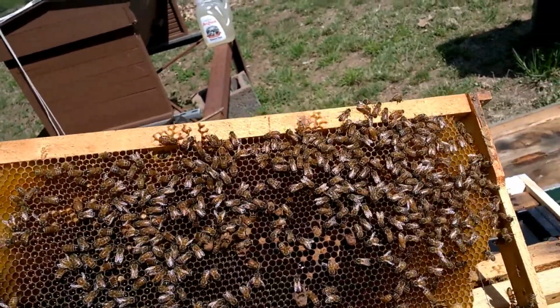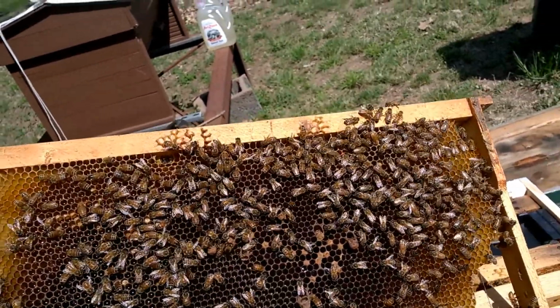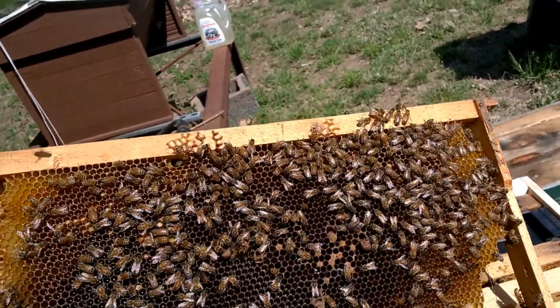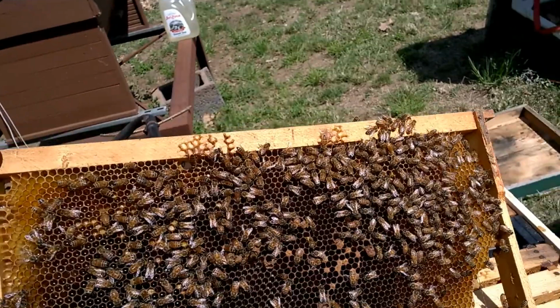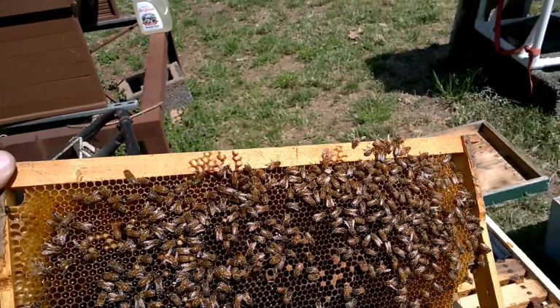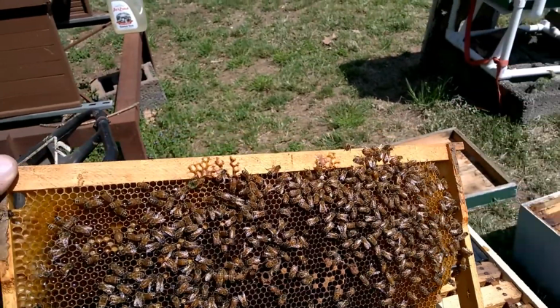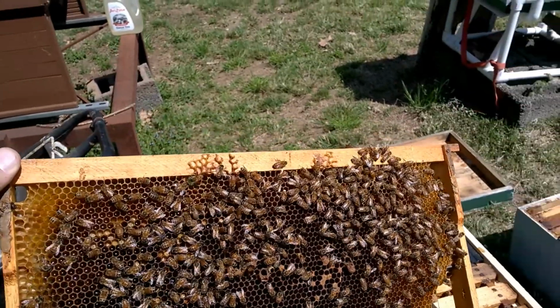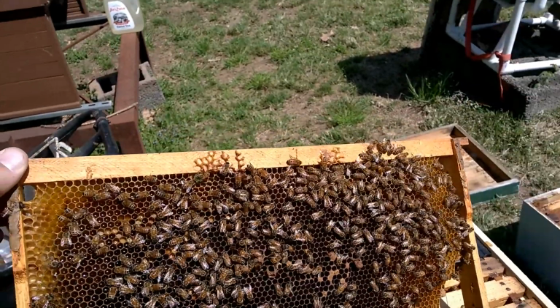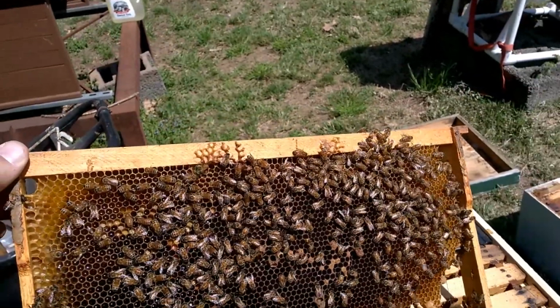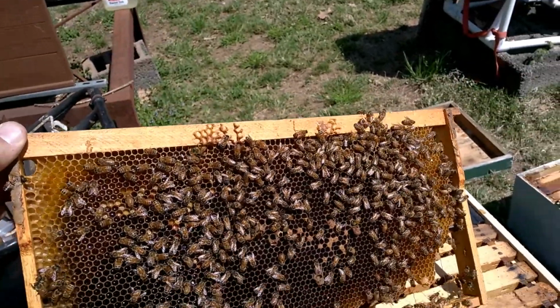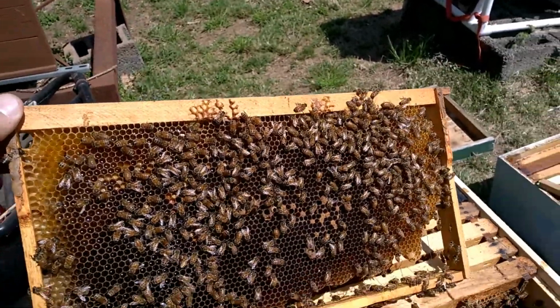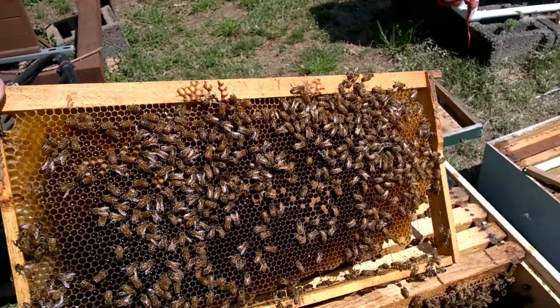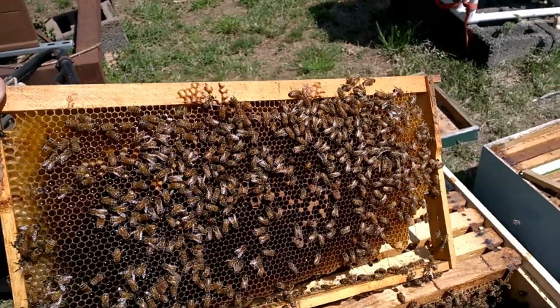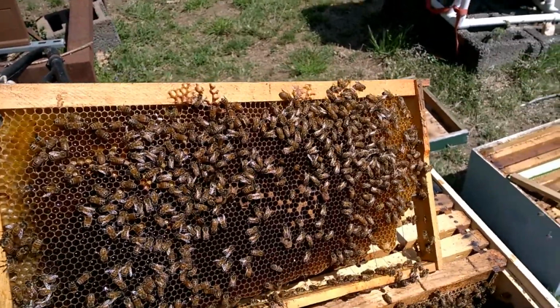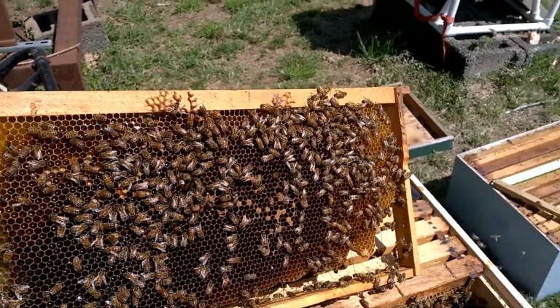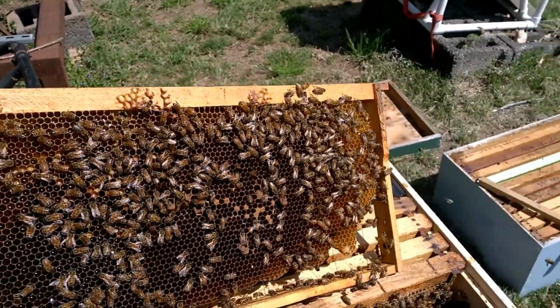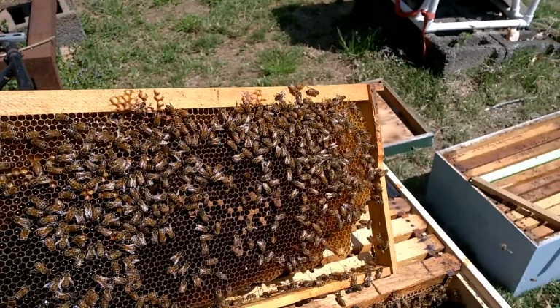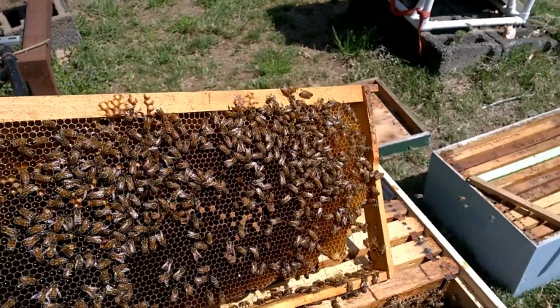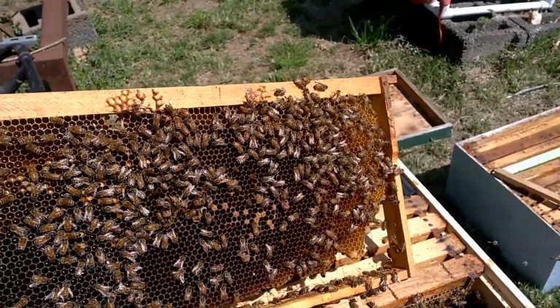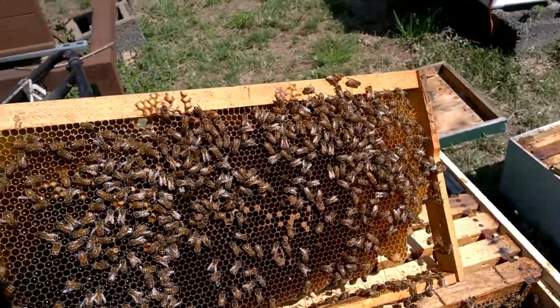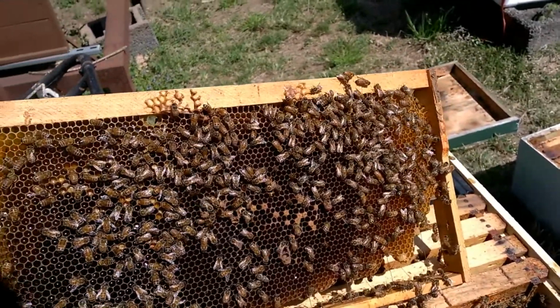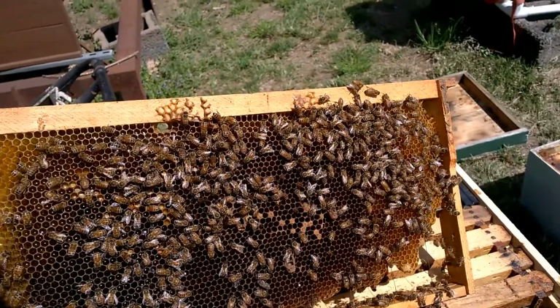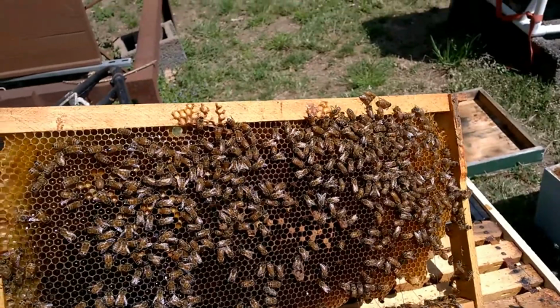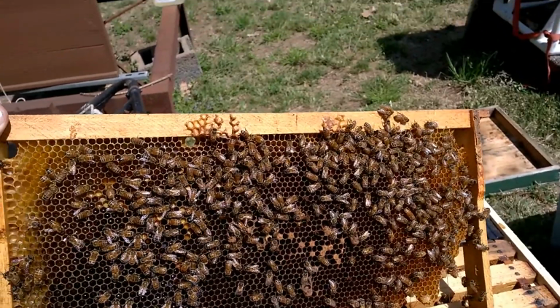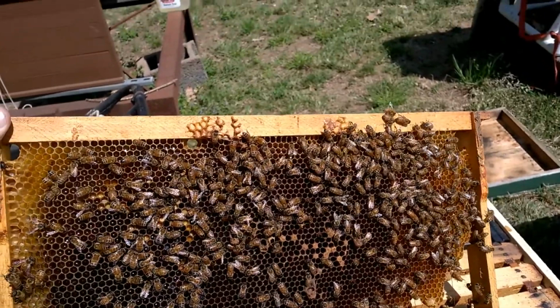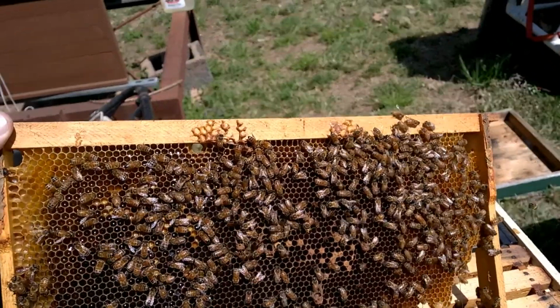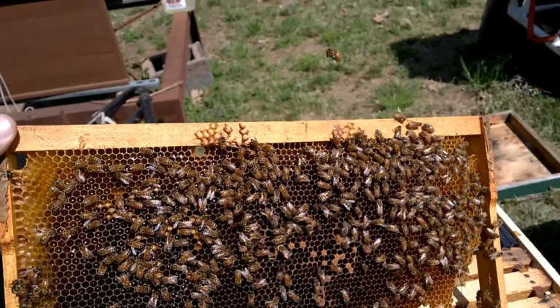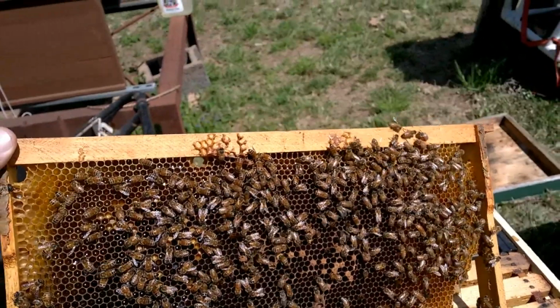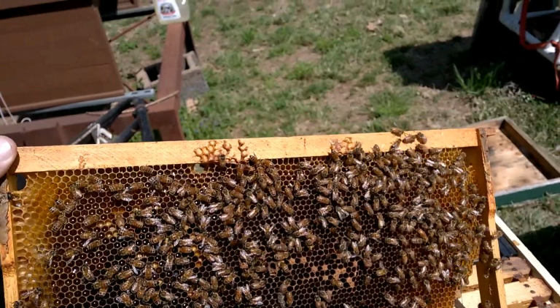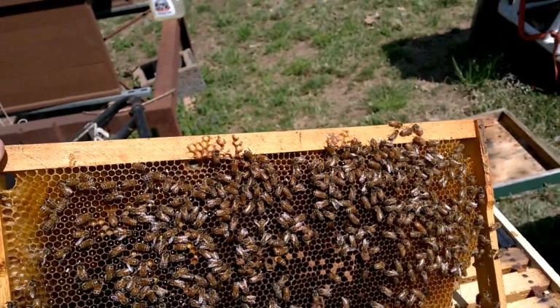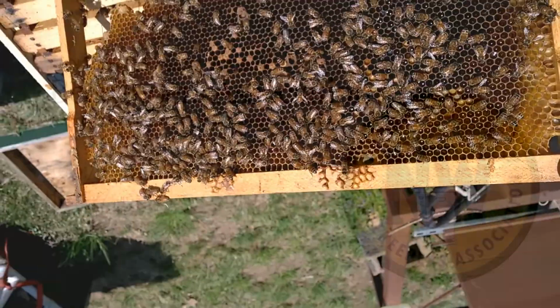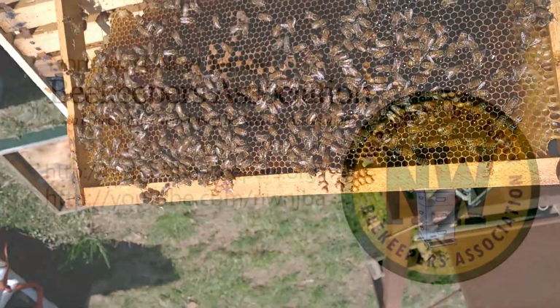So I'm going to close this hive up. I've been feeding this package and I'm going to give it a little bit more, and I'm going to give them a second box with drawn comb up on the top to go ahead and get them started.